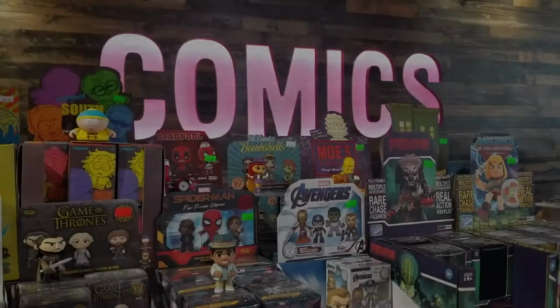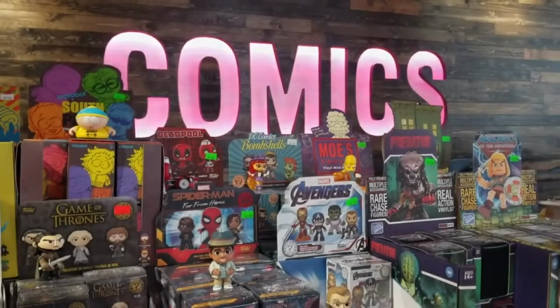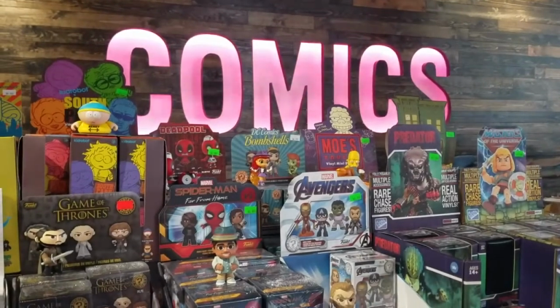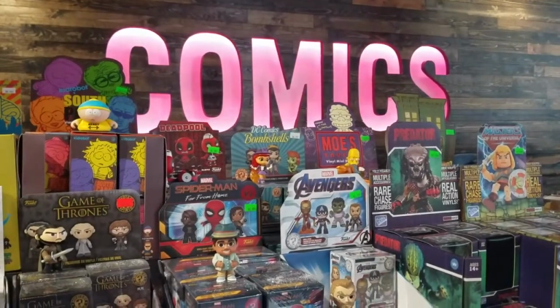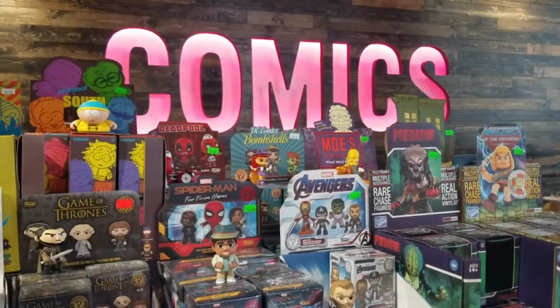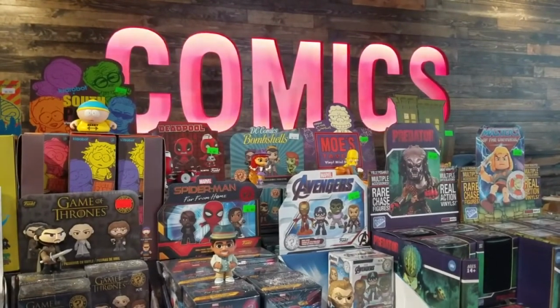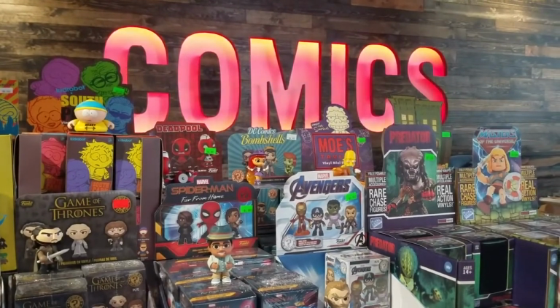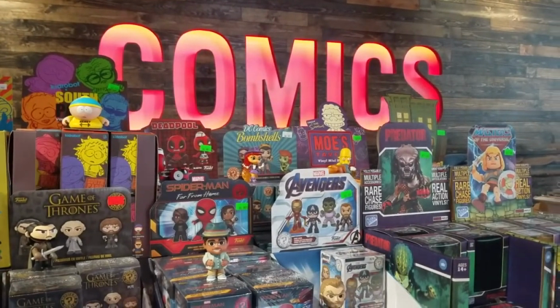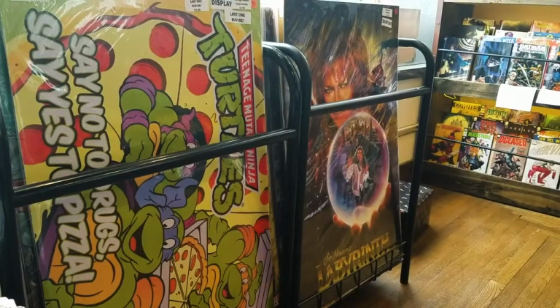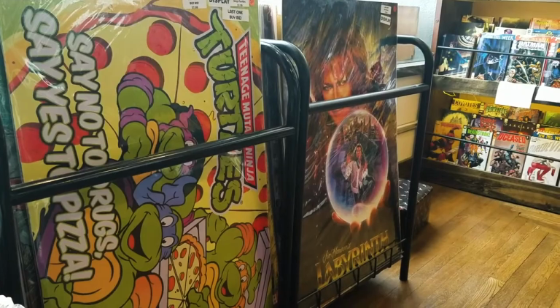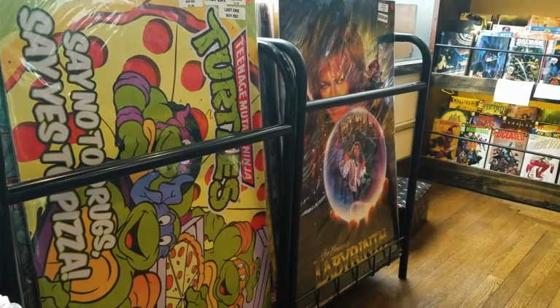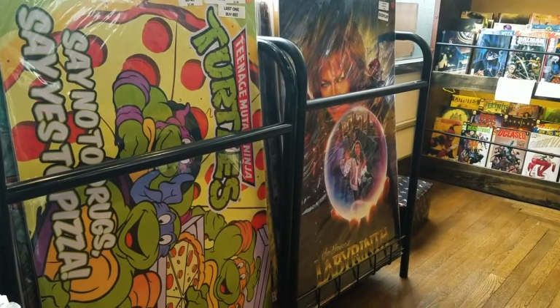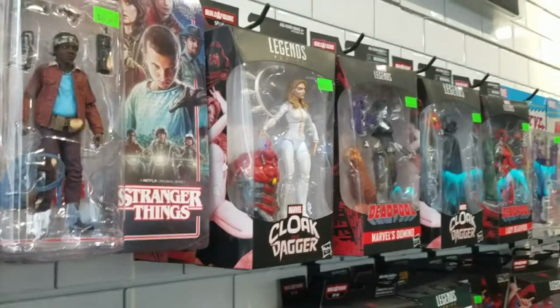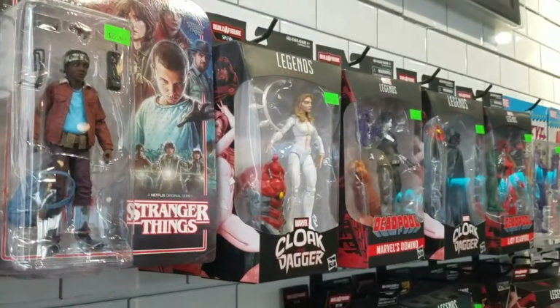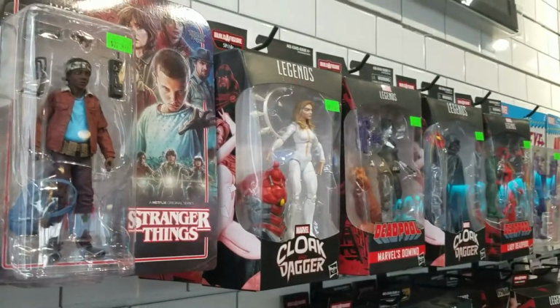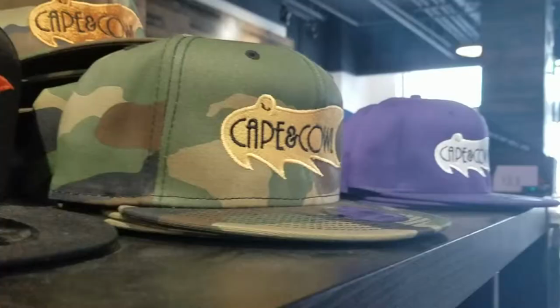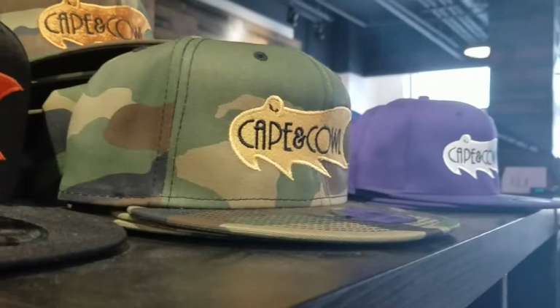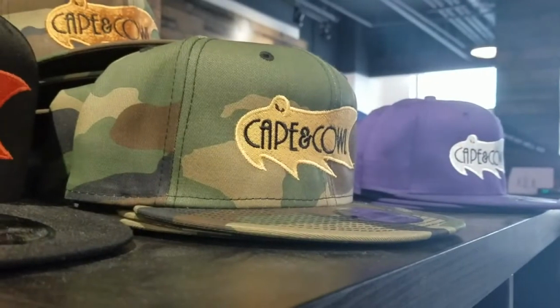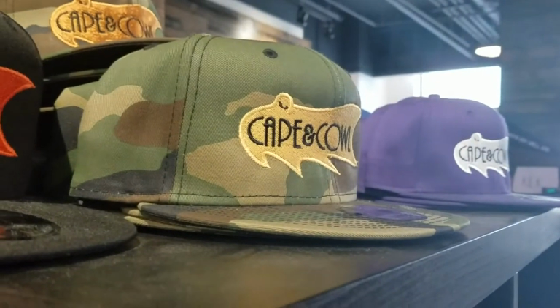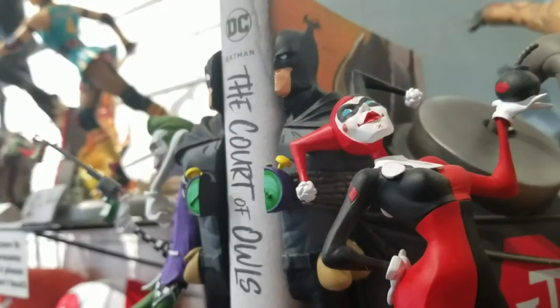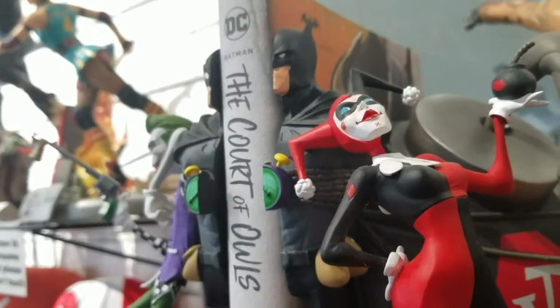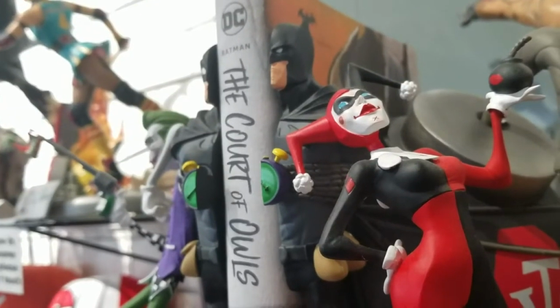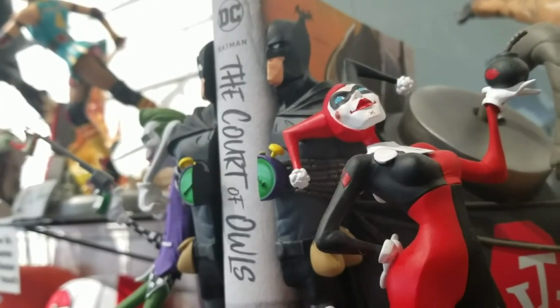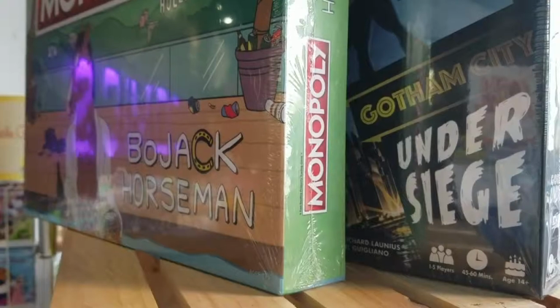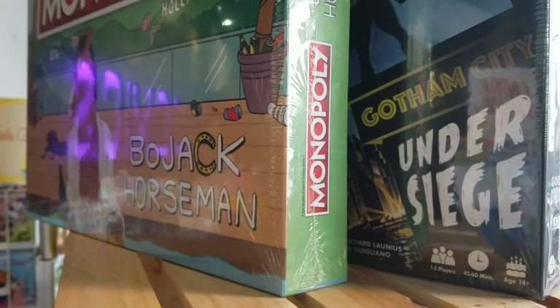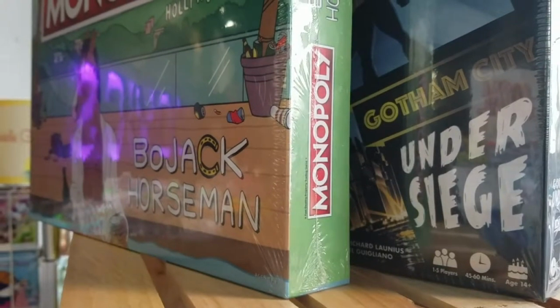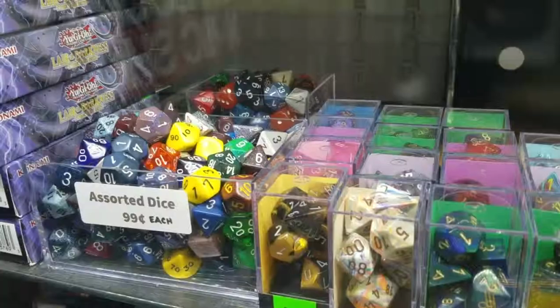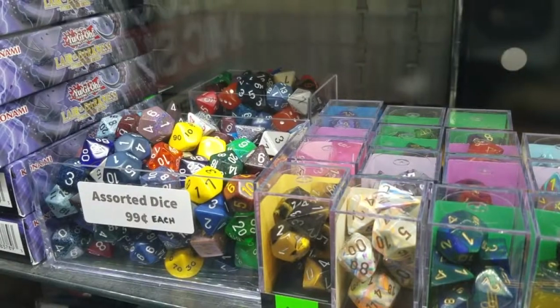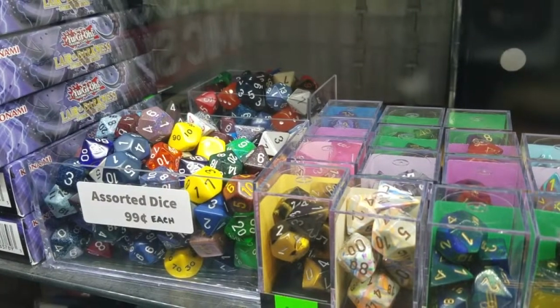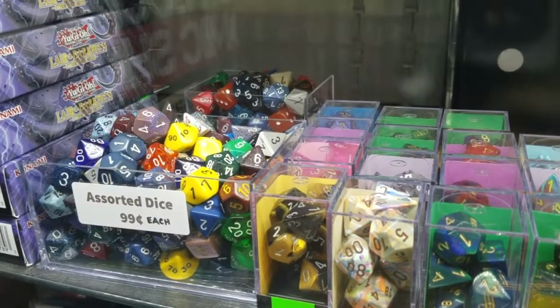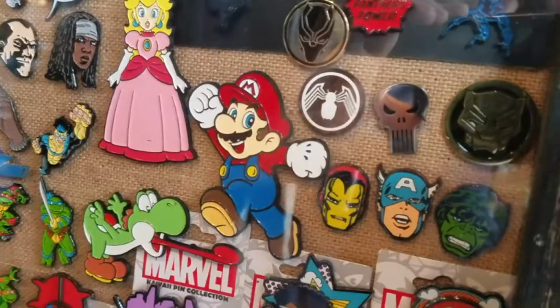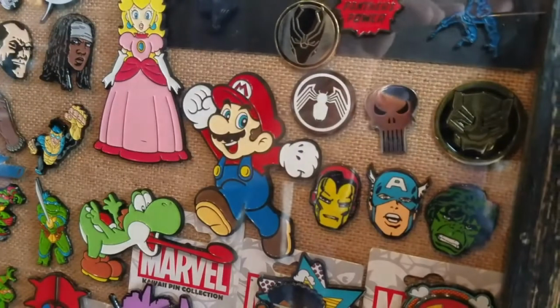Throughout the store, we've got tons of different ways for people to let their geek flag fly. From hats, to toys, to posters, to statues, to pins, to stickers, to games, we try to have a little bit of everything for everyone.